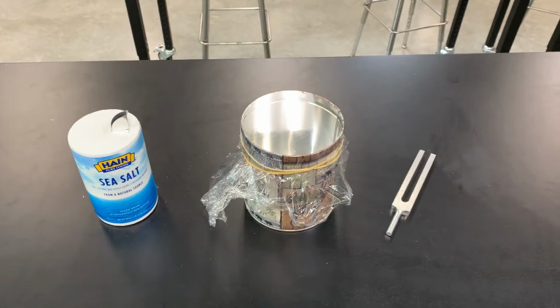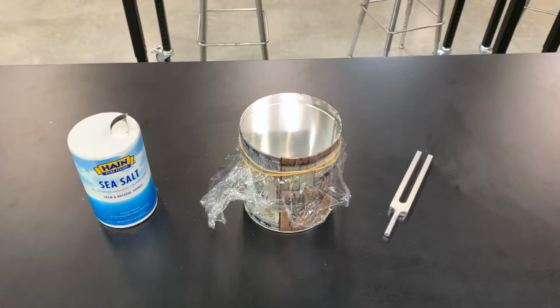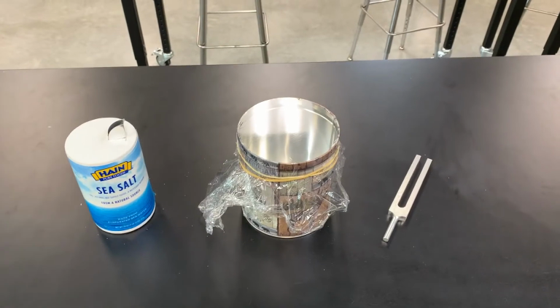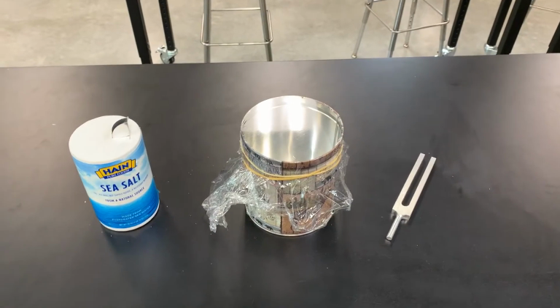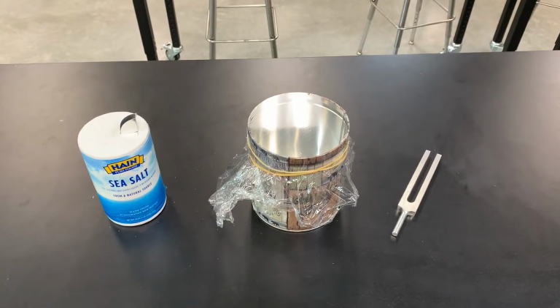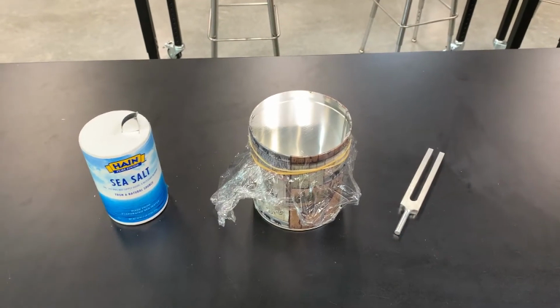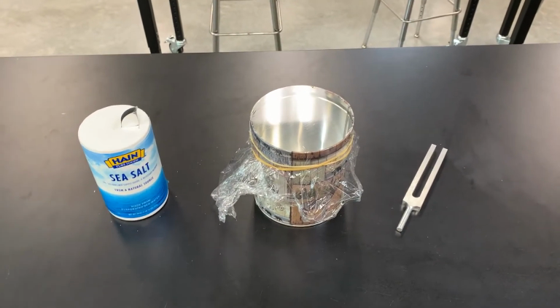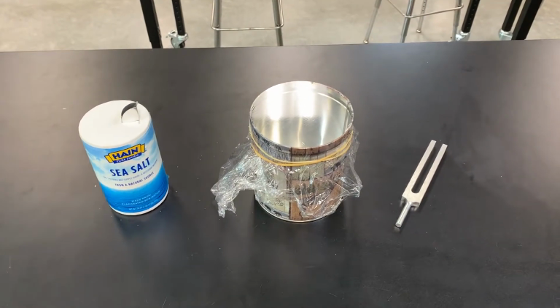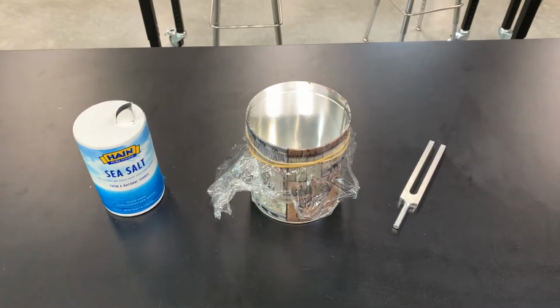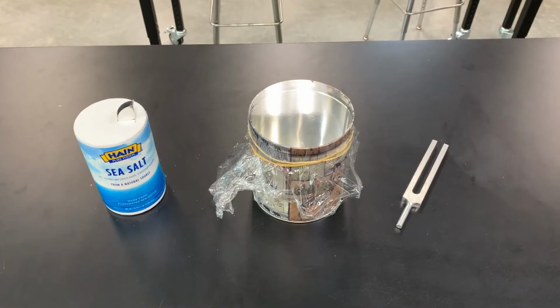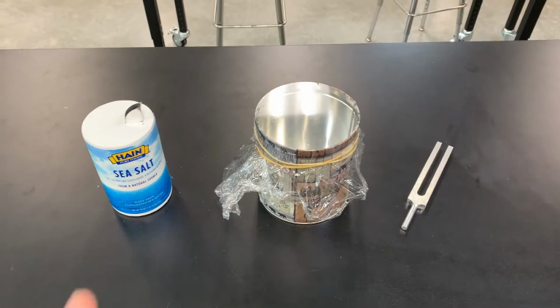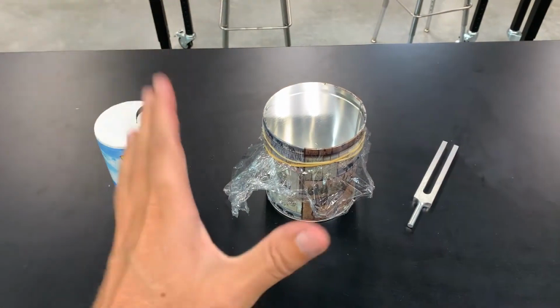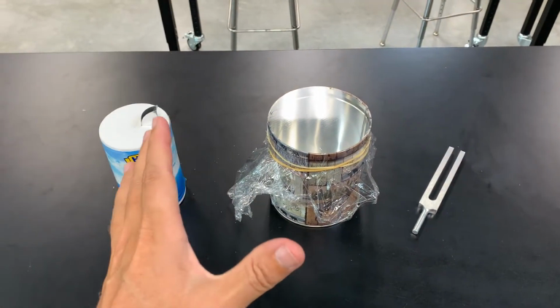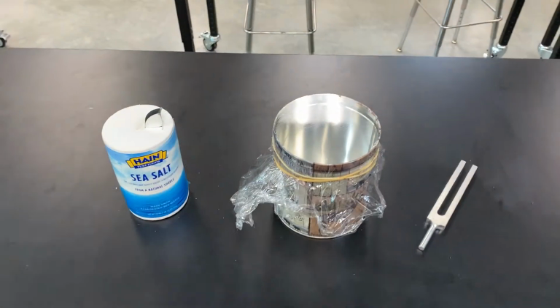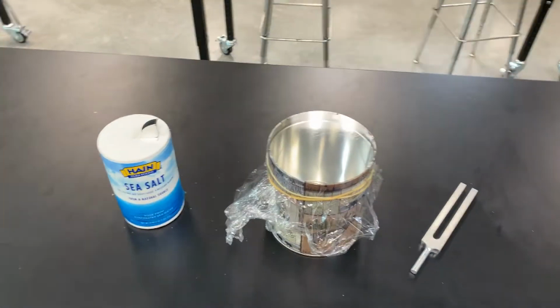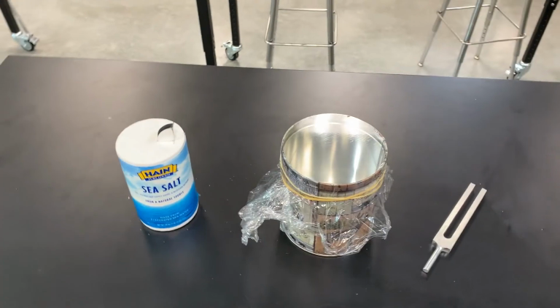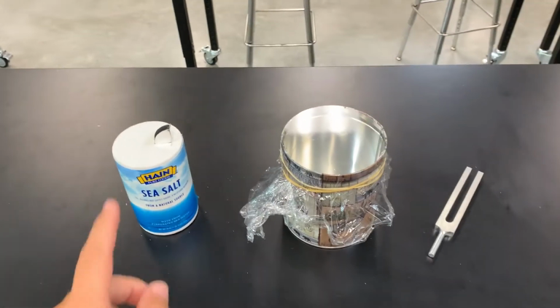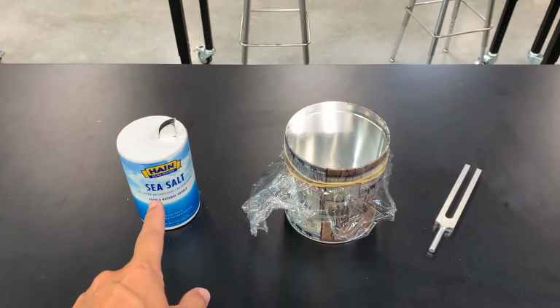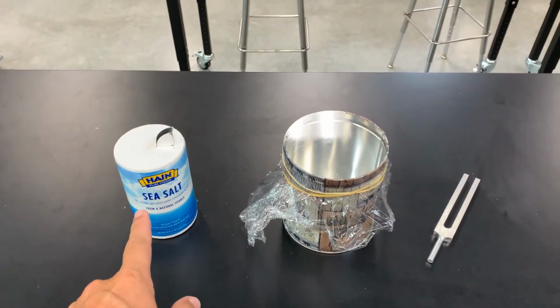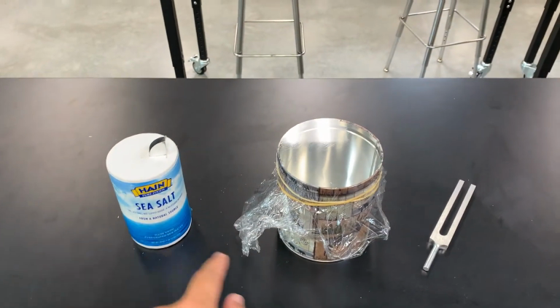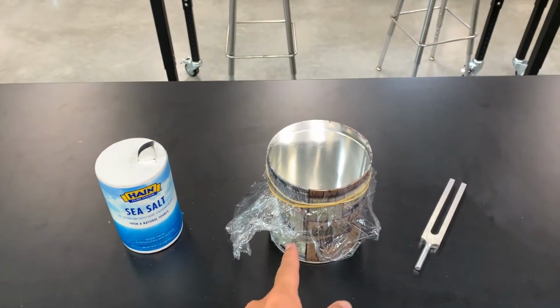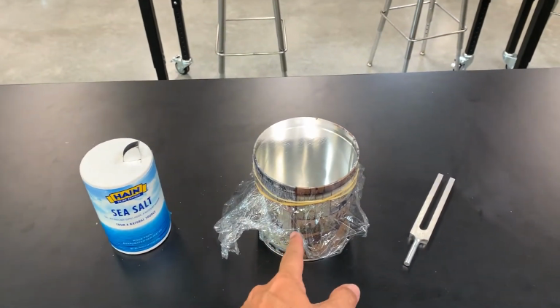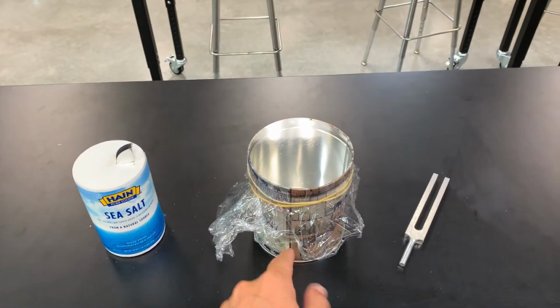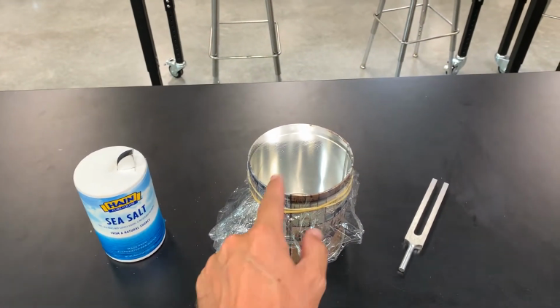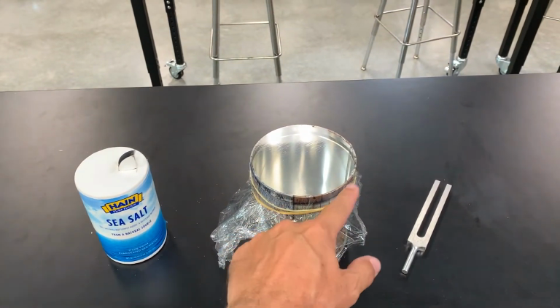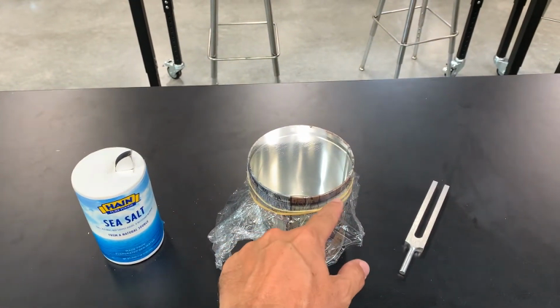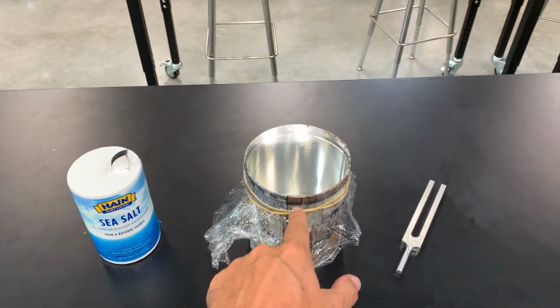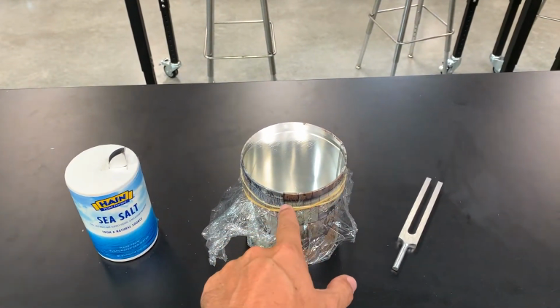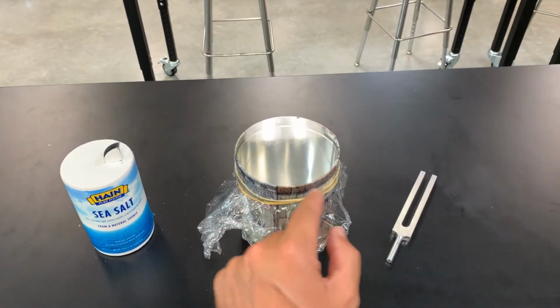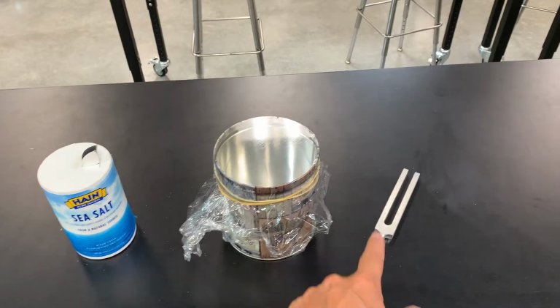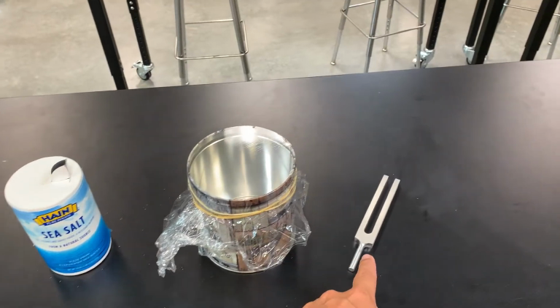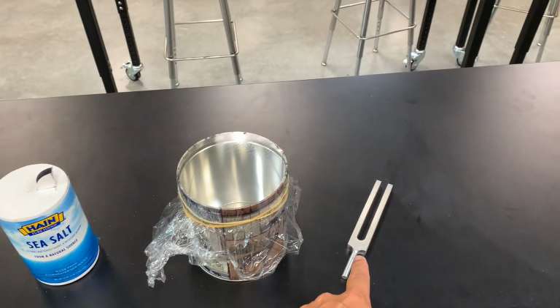In this soundwave demonstration, this is one of my favorites. You need salt, you need a can with some saran wrap and a rubber band, and you need a tuning fork.